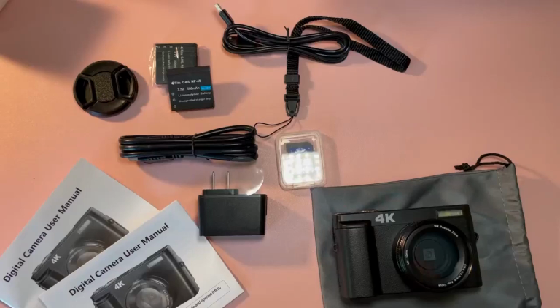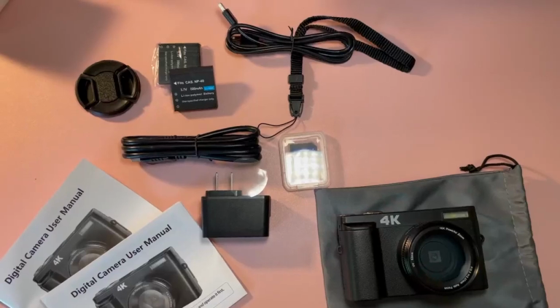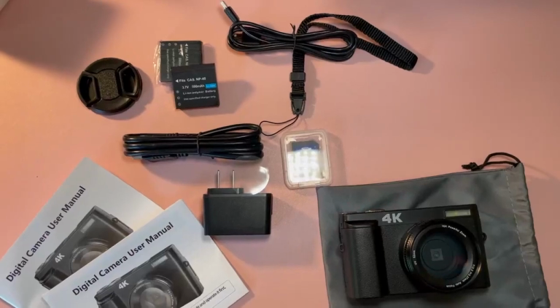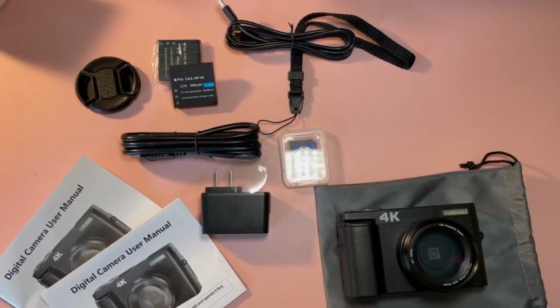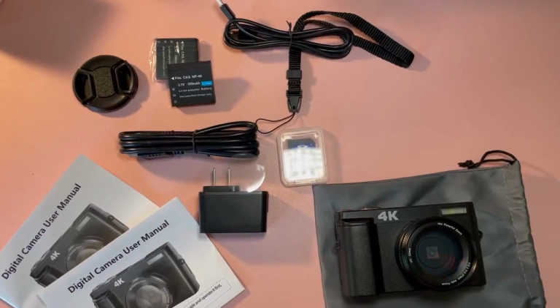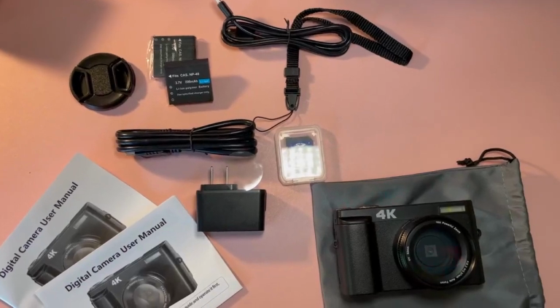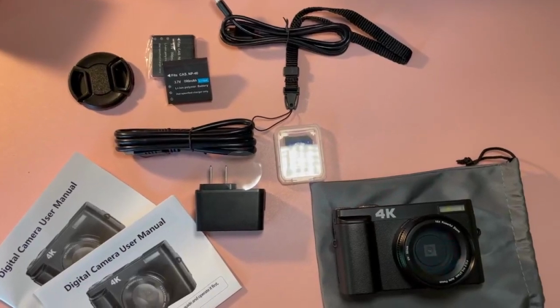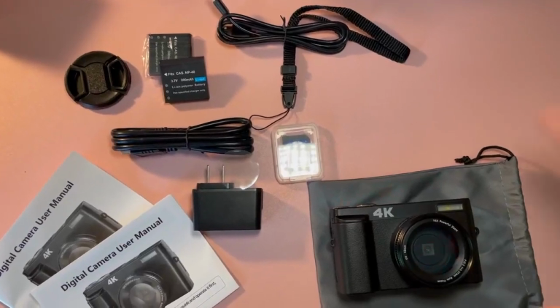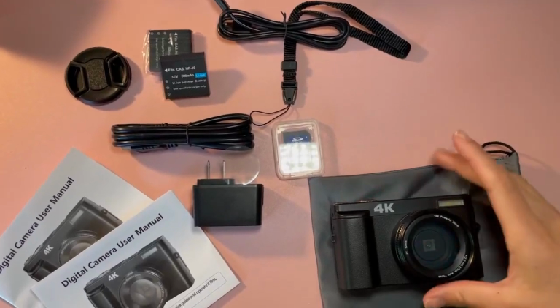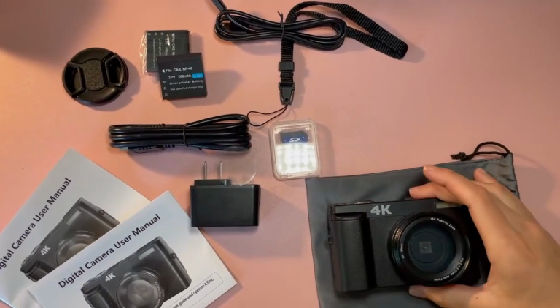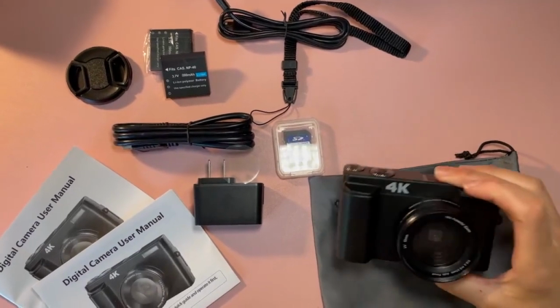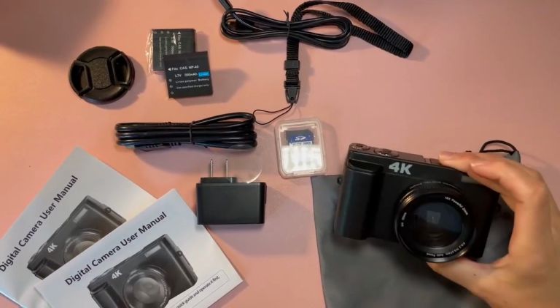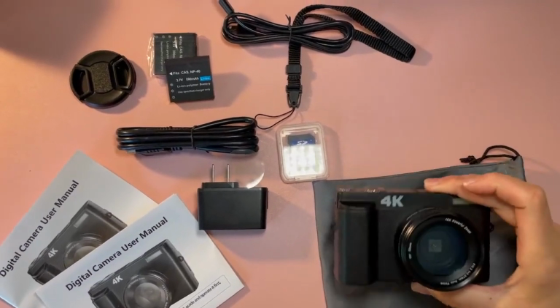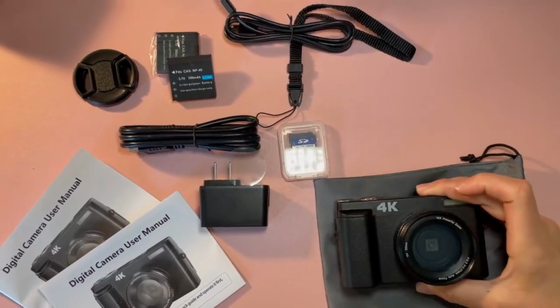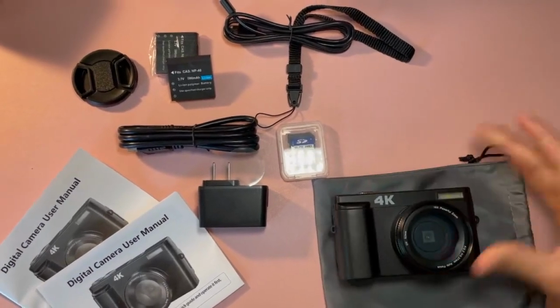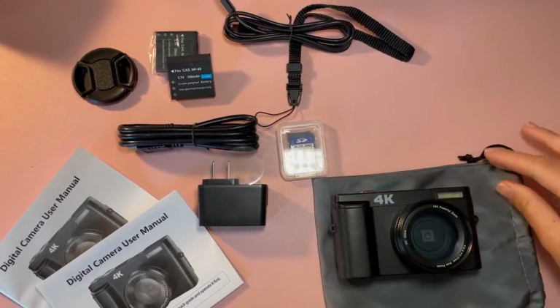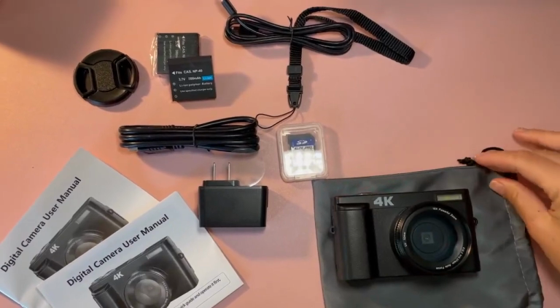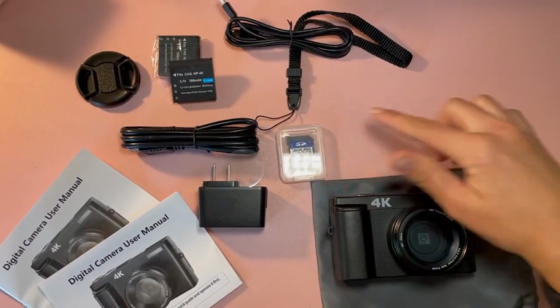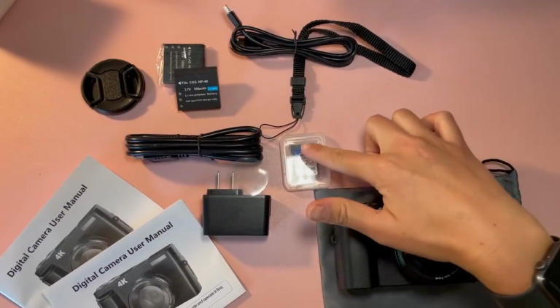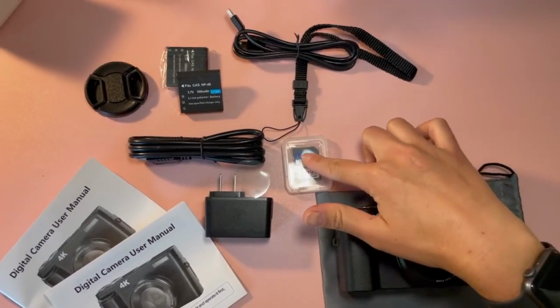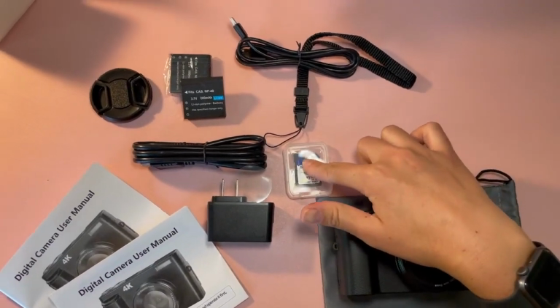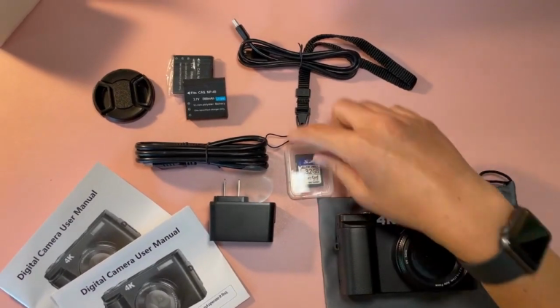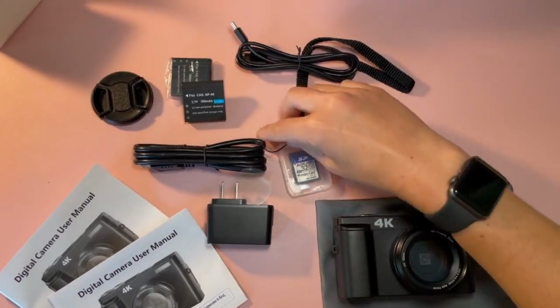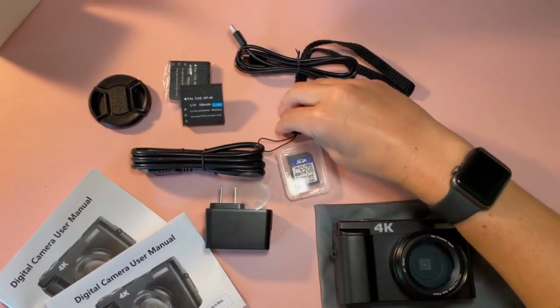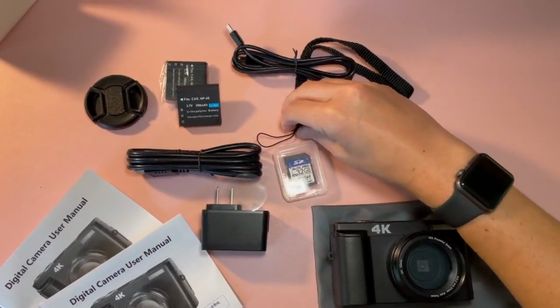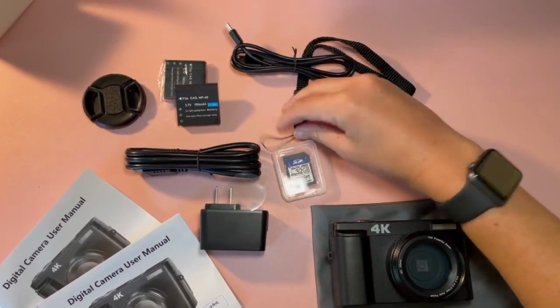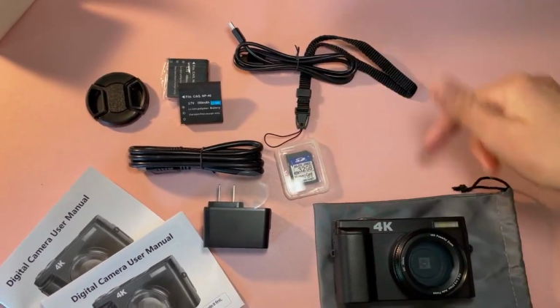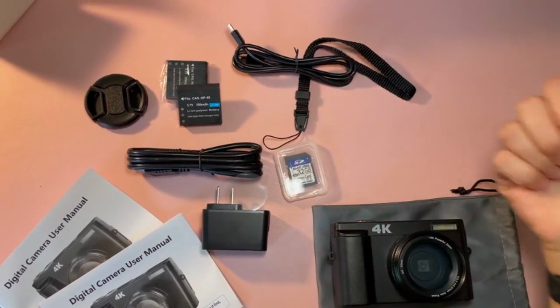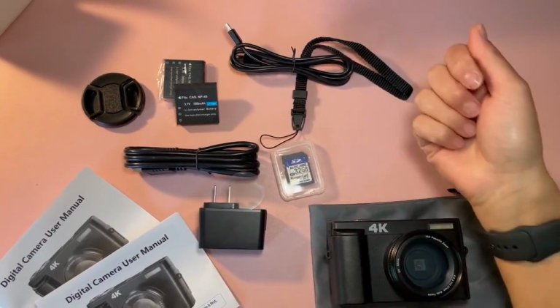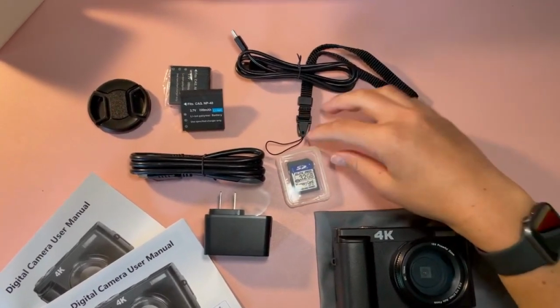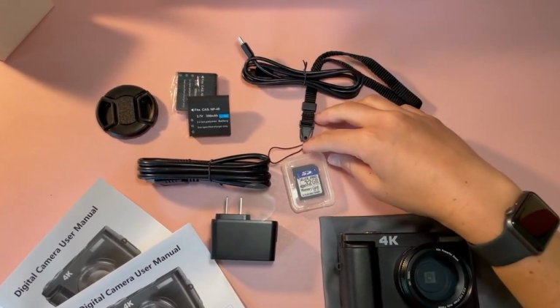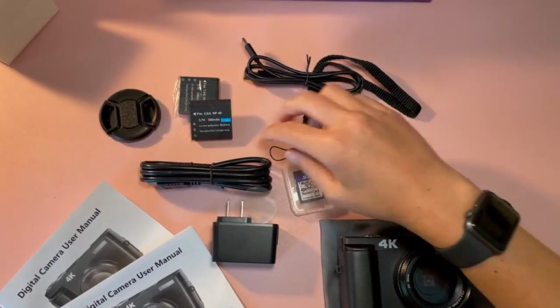This is everything that the 4K digital camera comes with. Of course it comes with the camera, a carrying case, an SD card, and an attachment so you can tie it to your wrist.